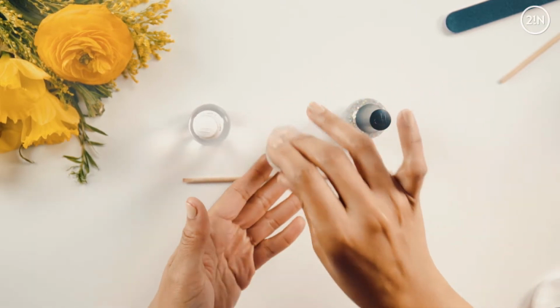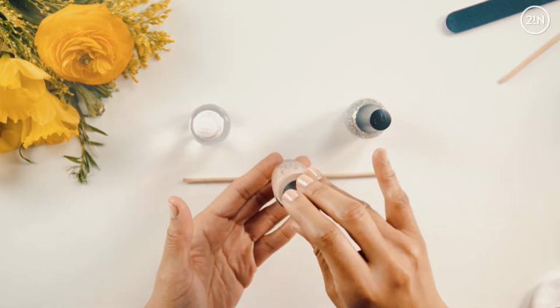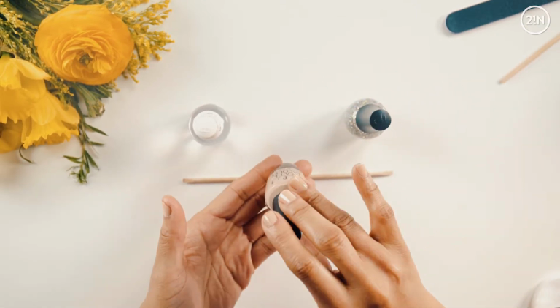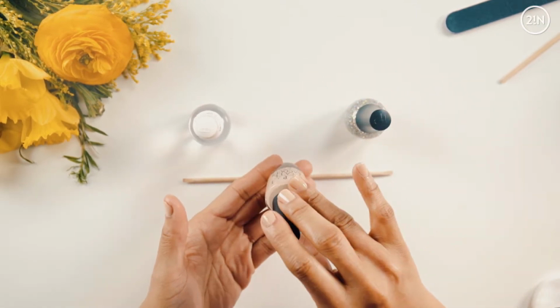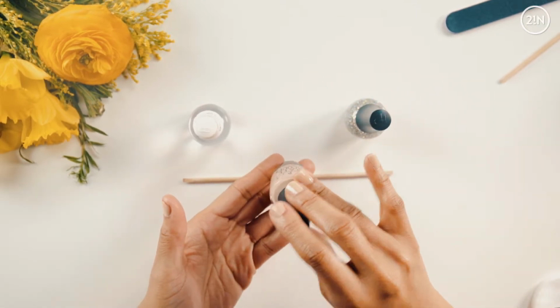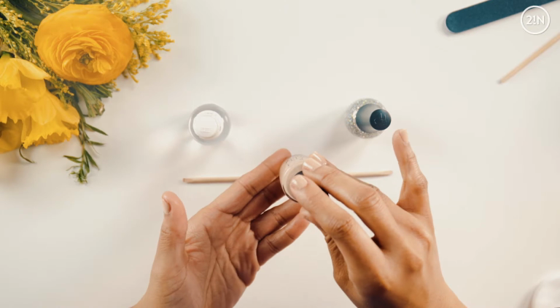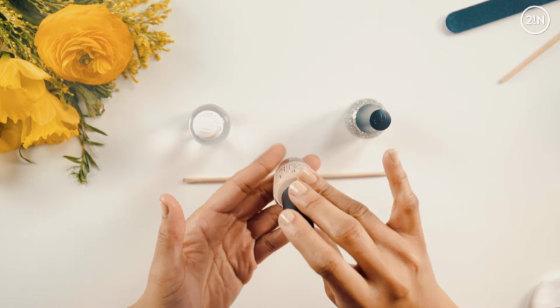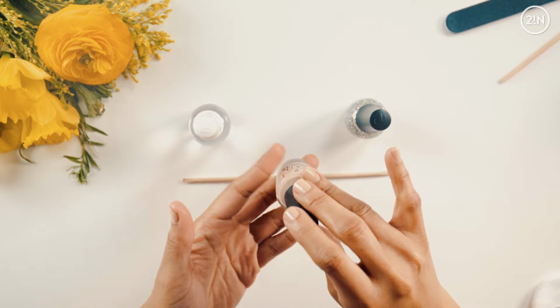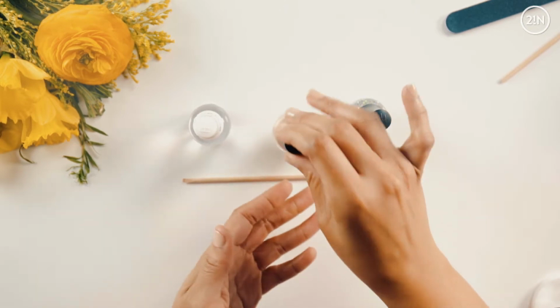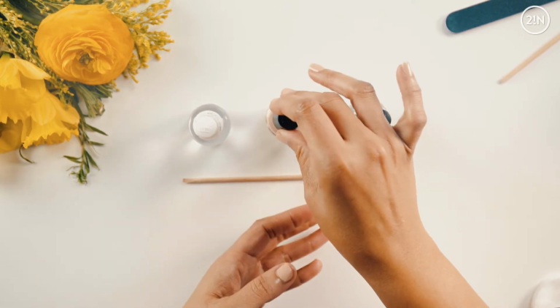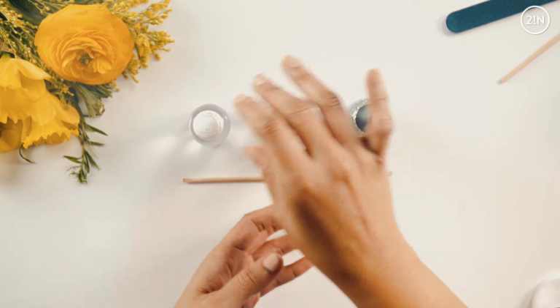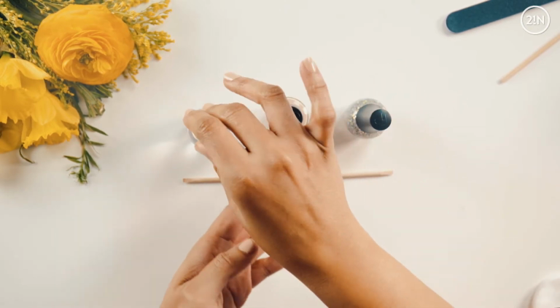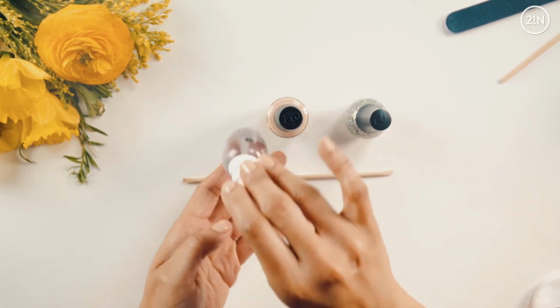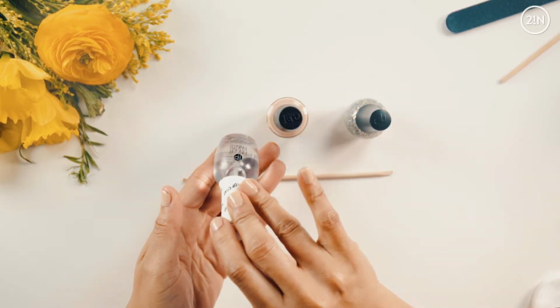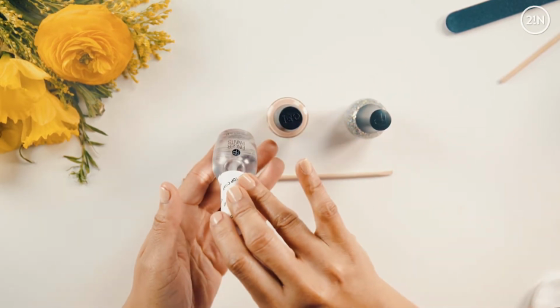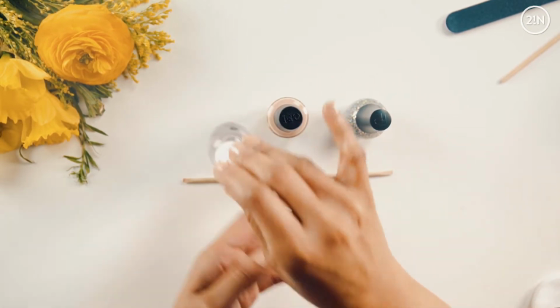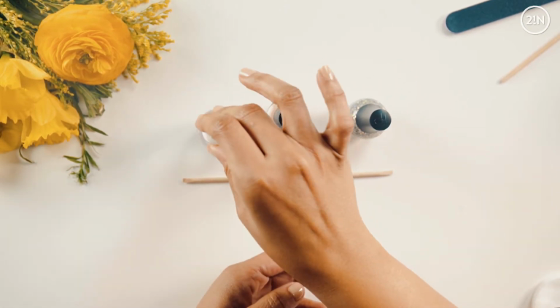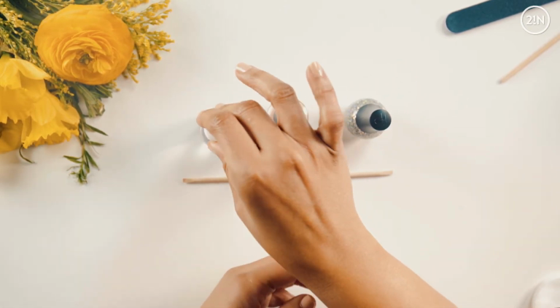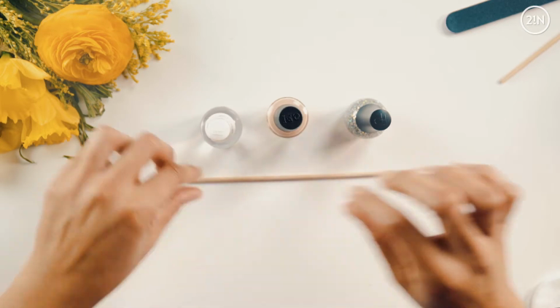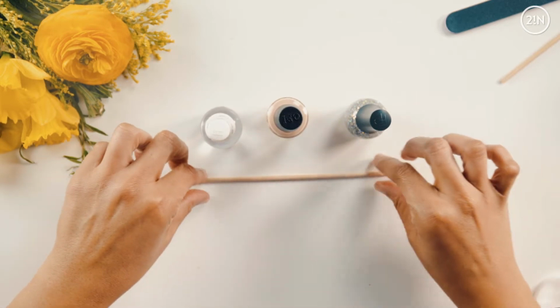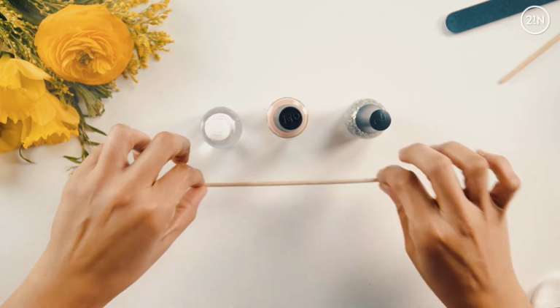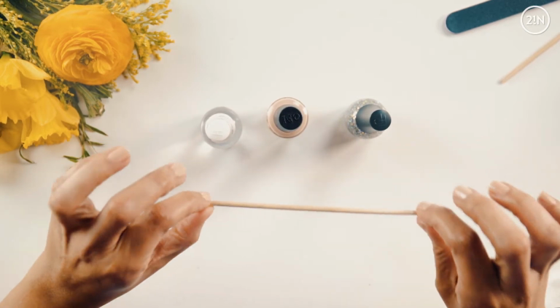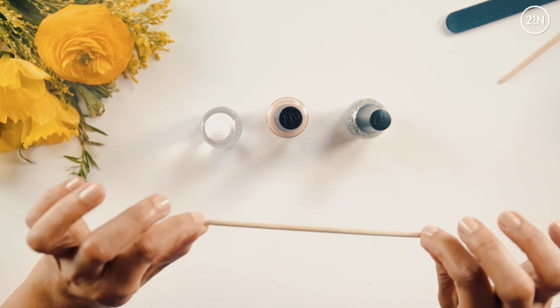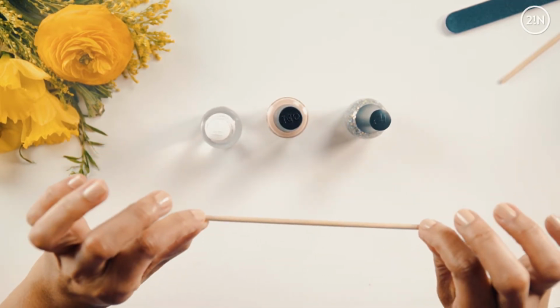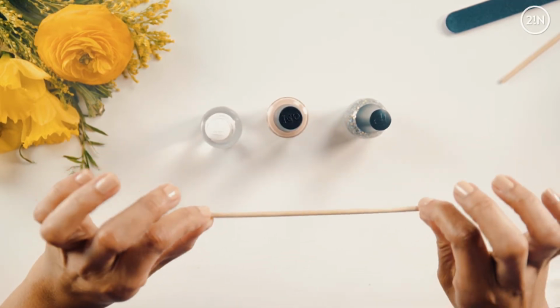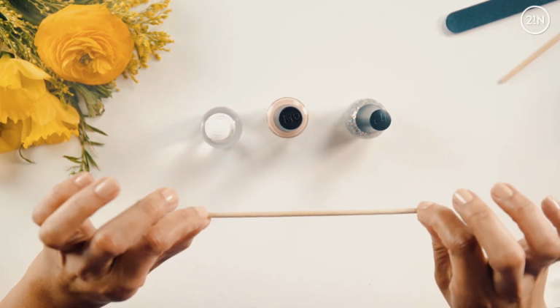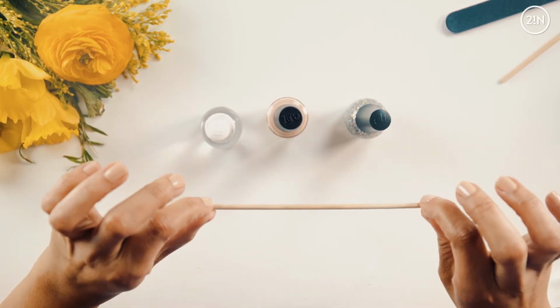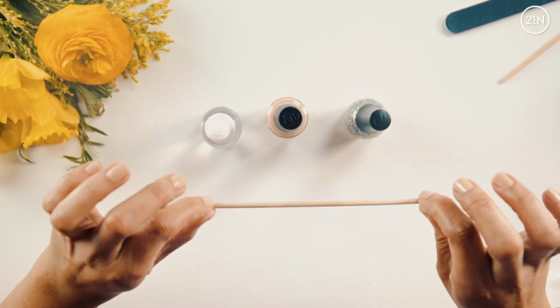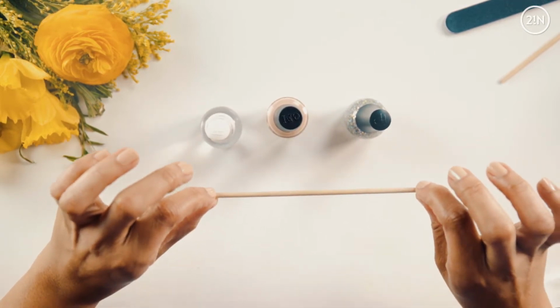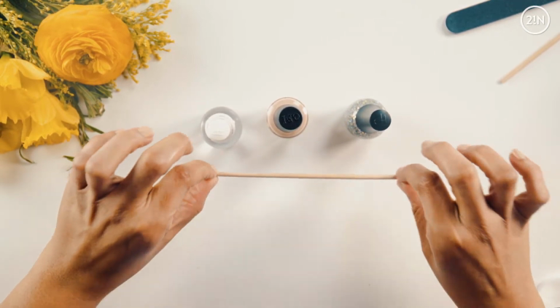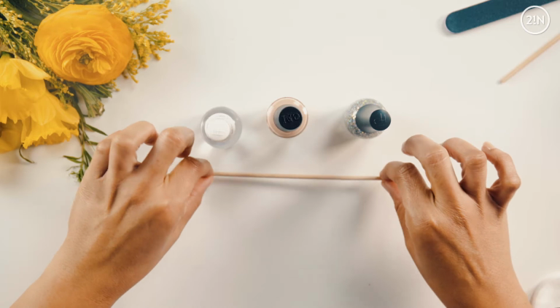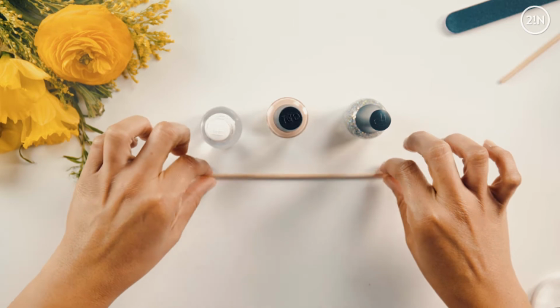Whatever nail color you choose — I chose a neutral color. And you will need a top coat. I also like to keep an orange wood stick handy, just in case I need to clean up around the cuticles at all.